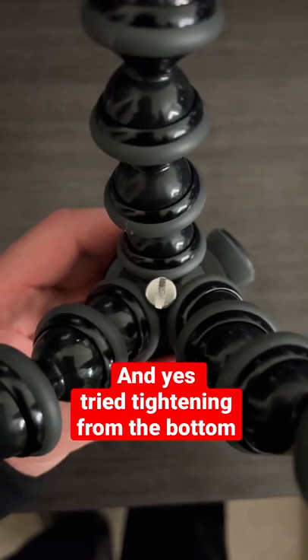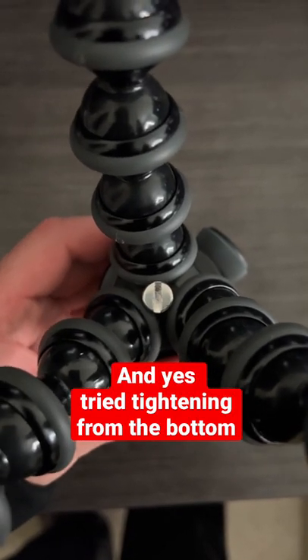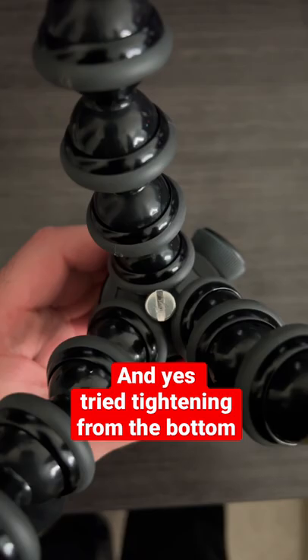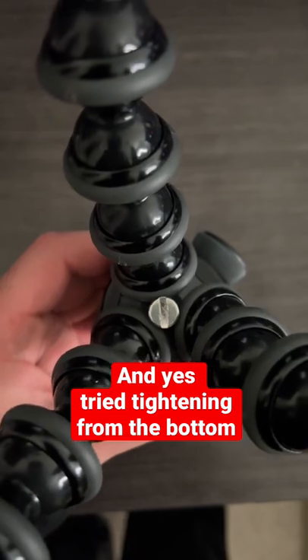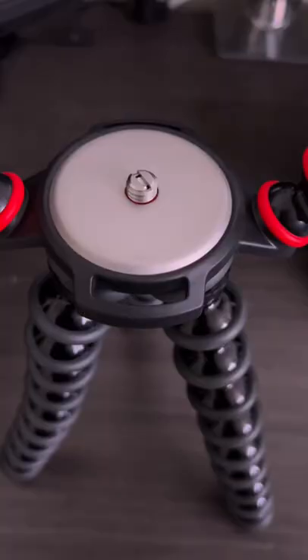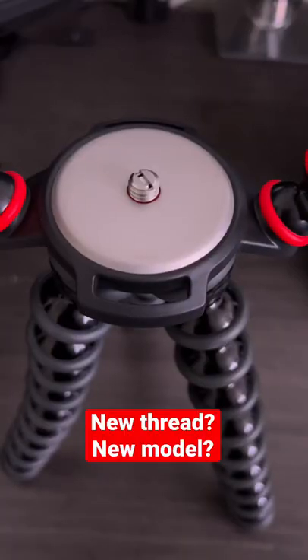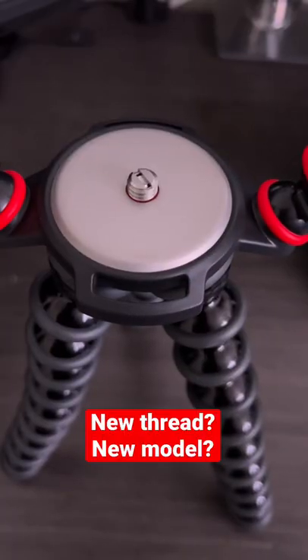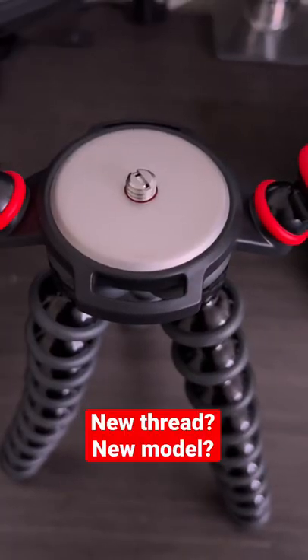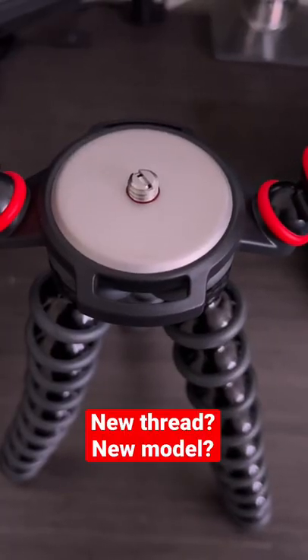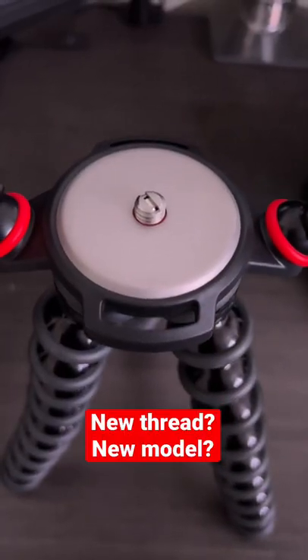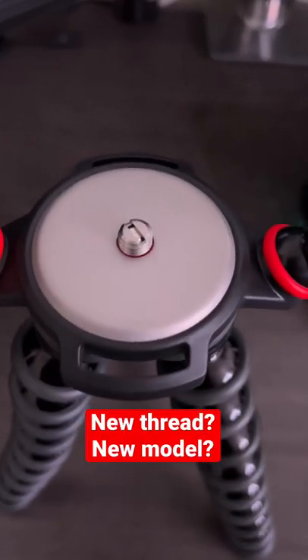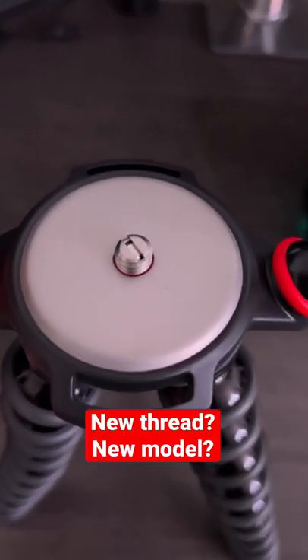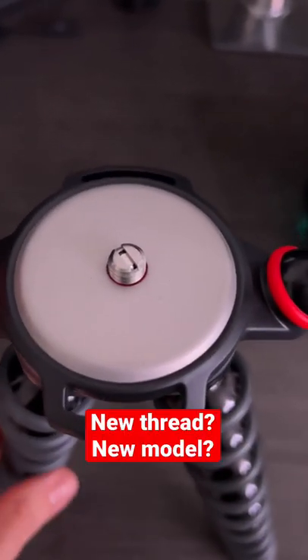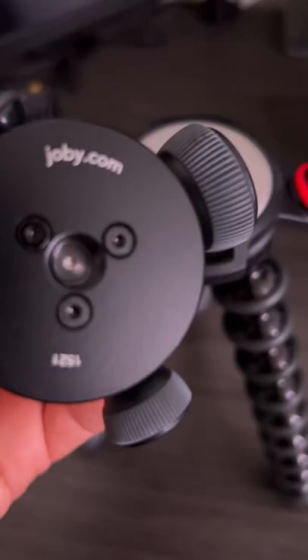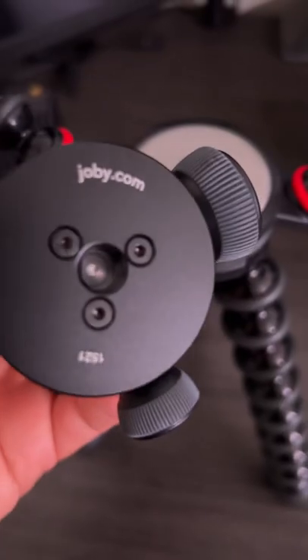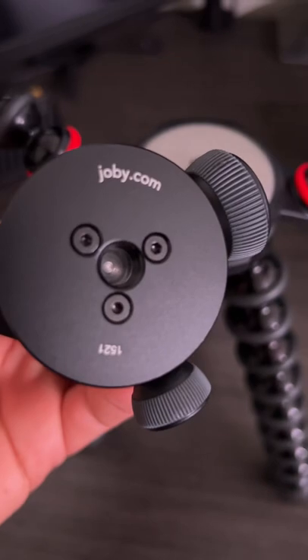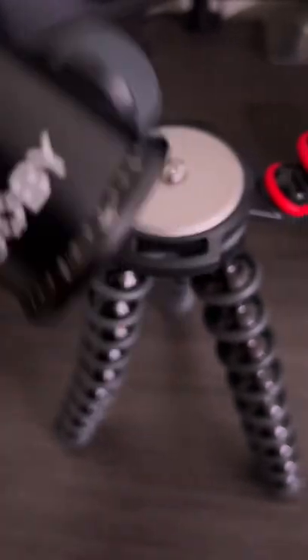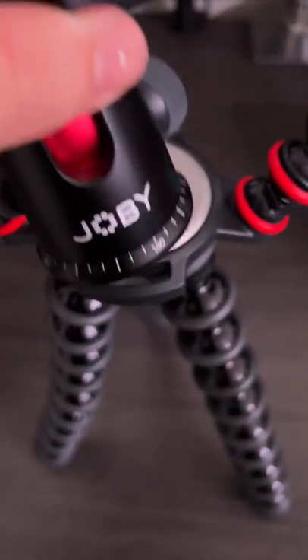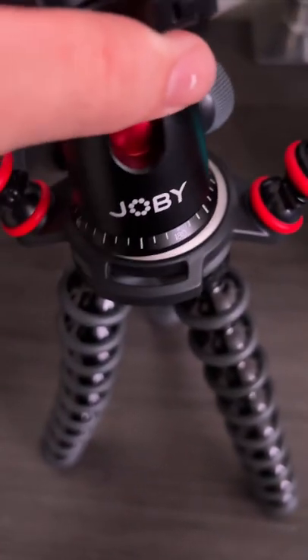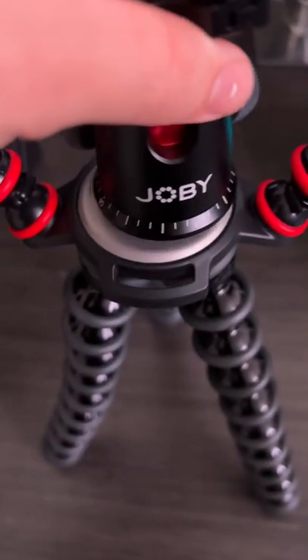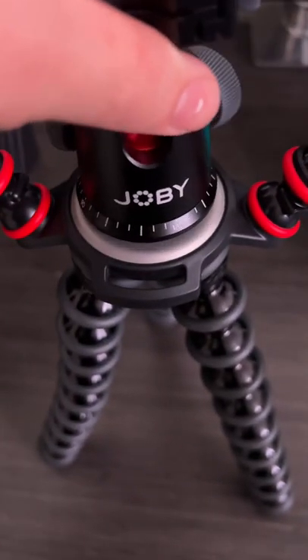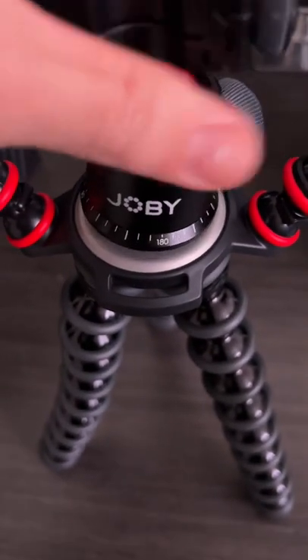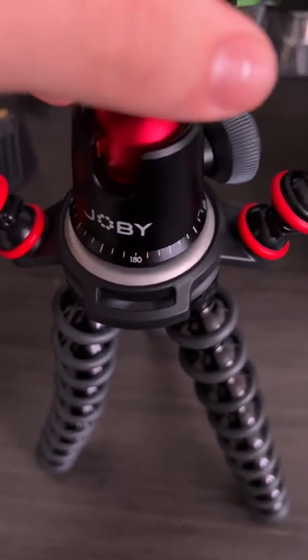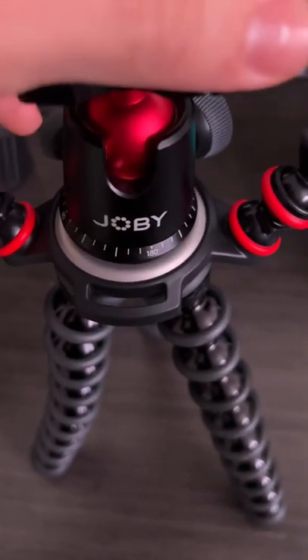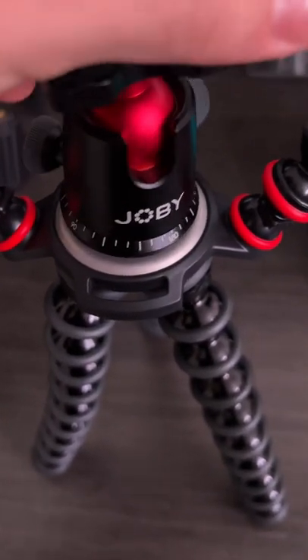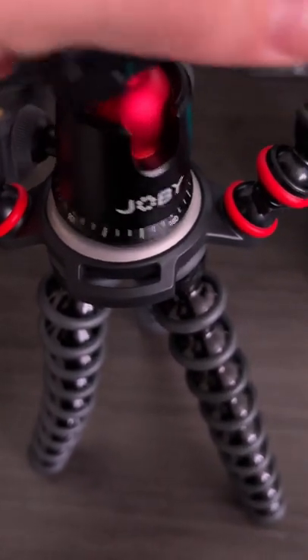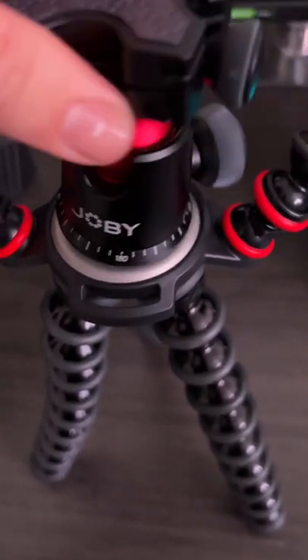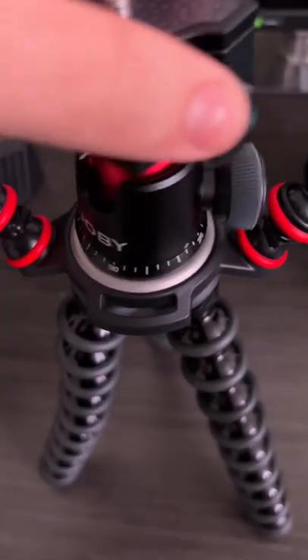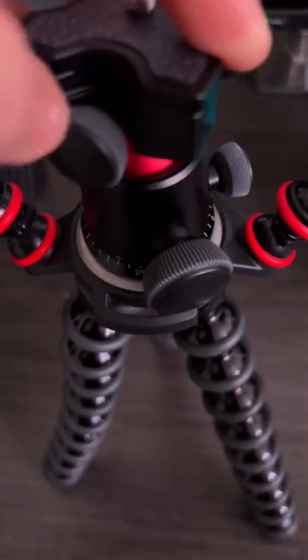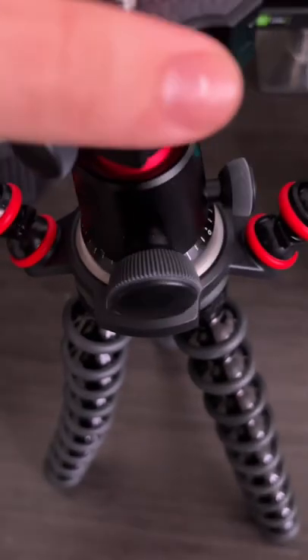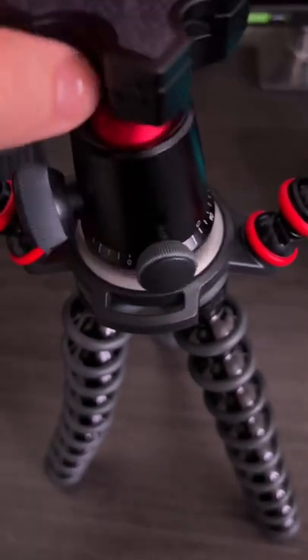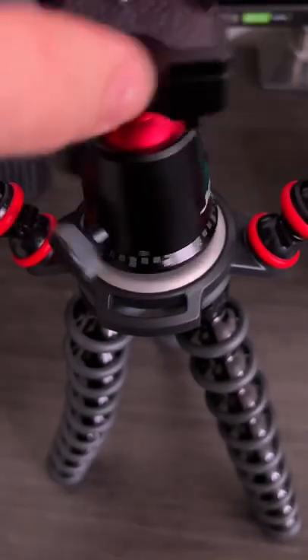So I ended up ordering a brand new one, and as you can see the thread has a notch on top compared to the old one. As soon as I started attaching the mount to the thread, it screwed on no problem.